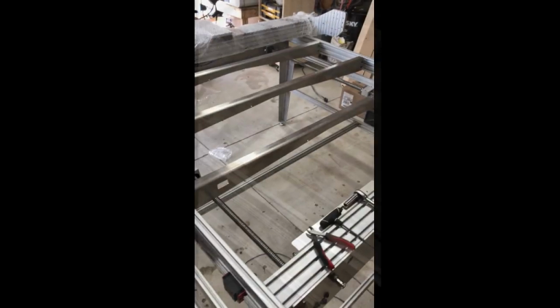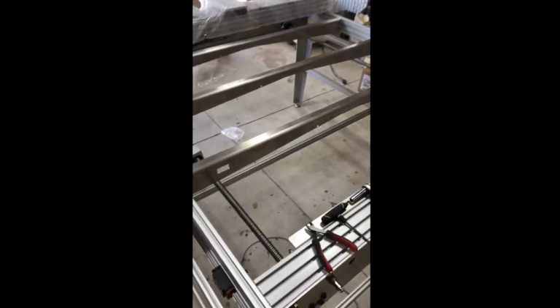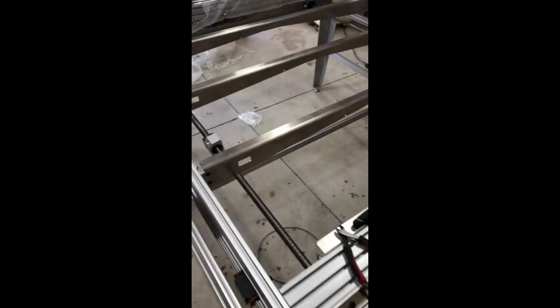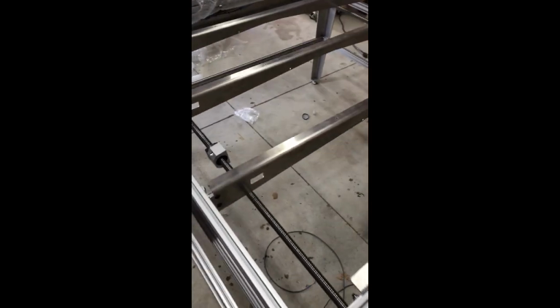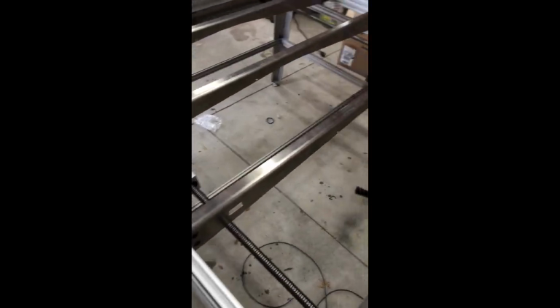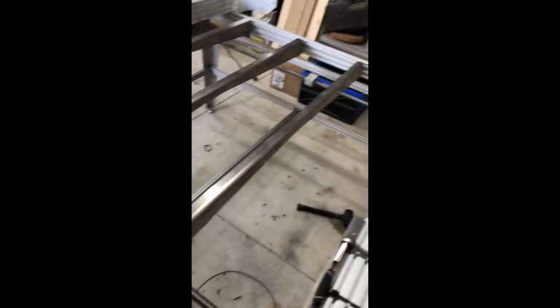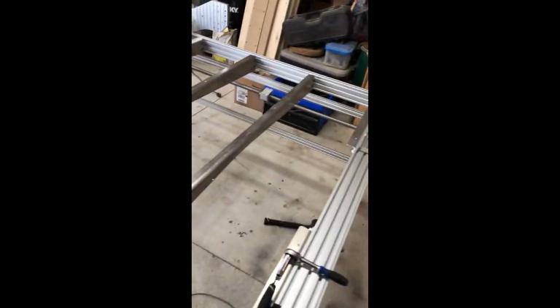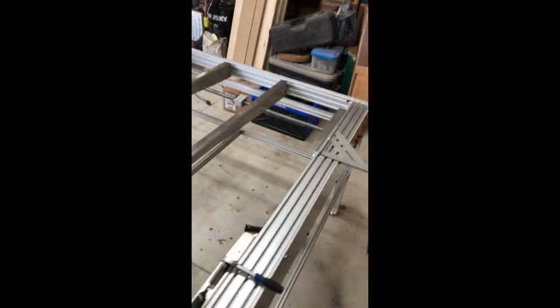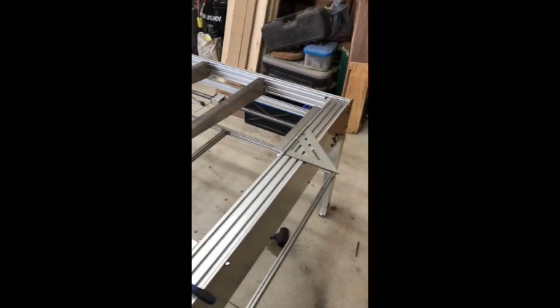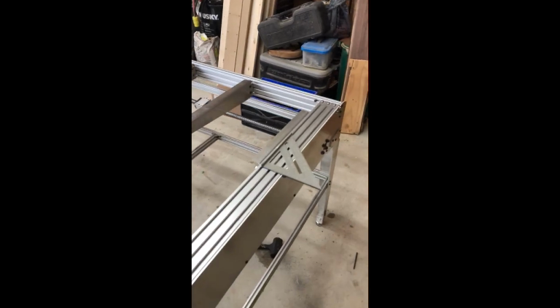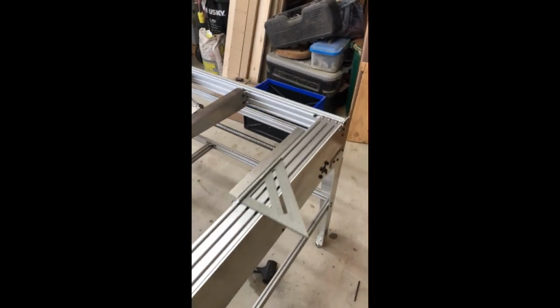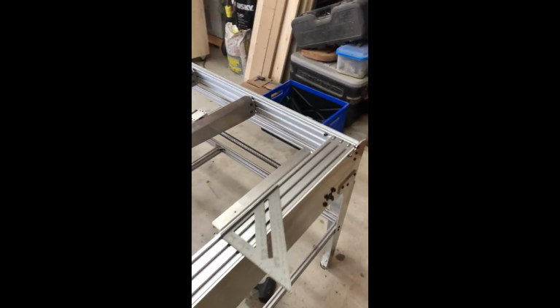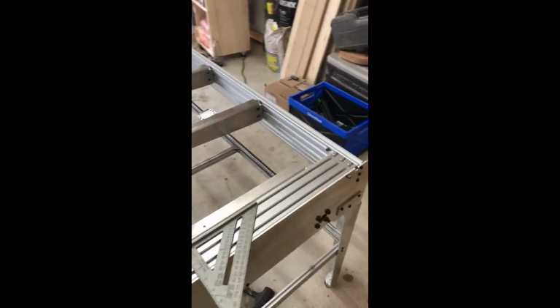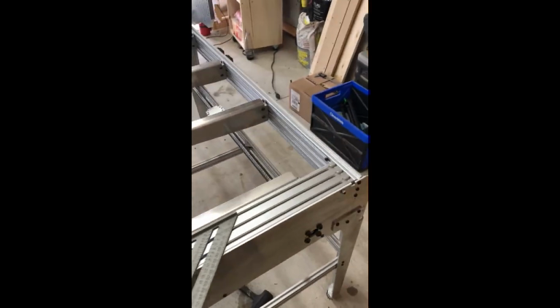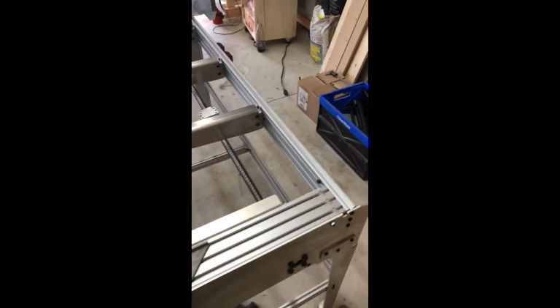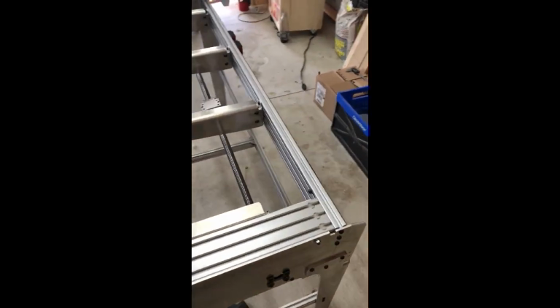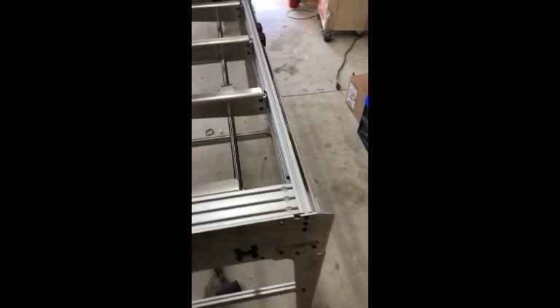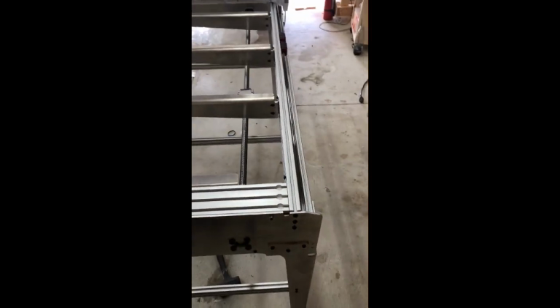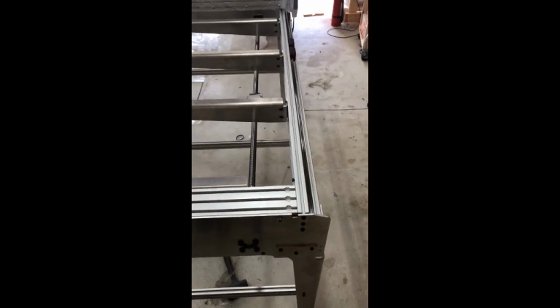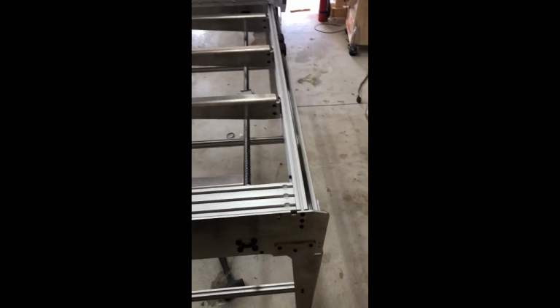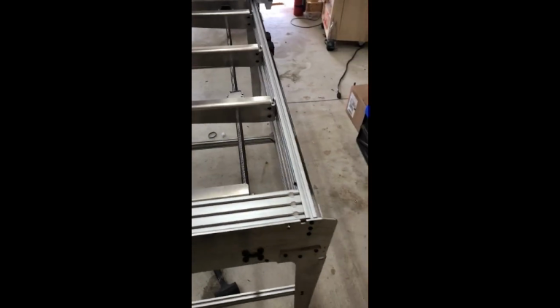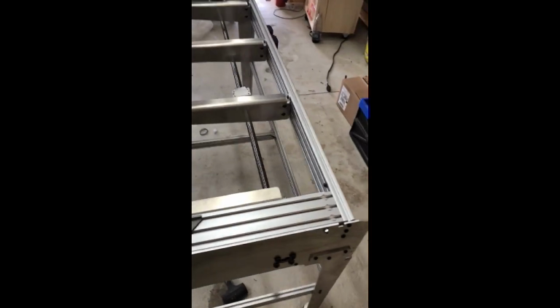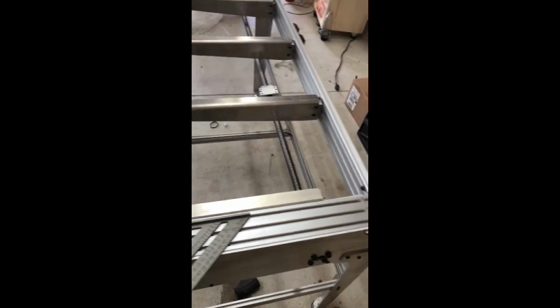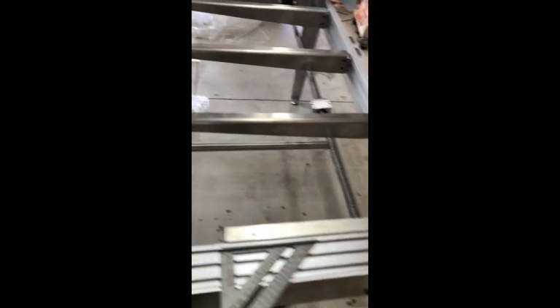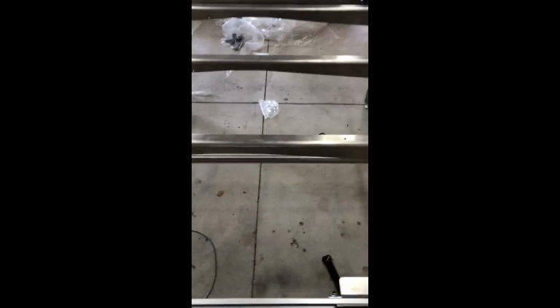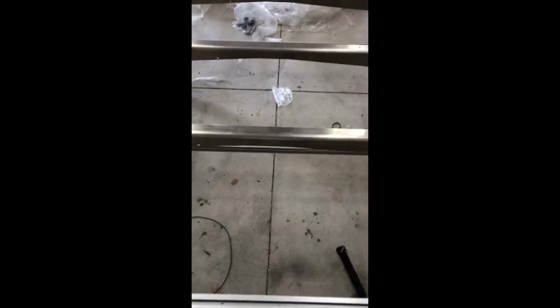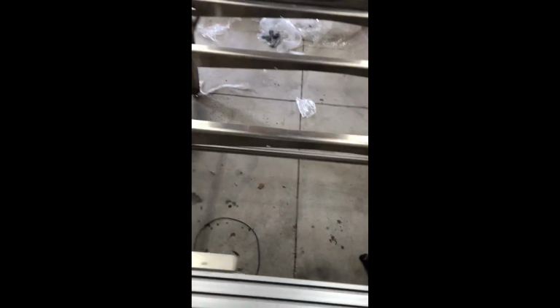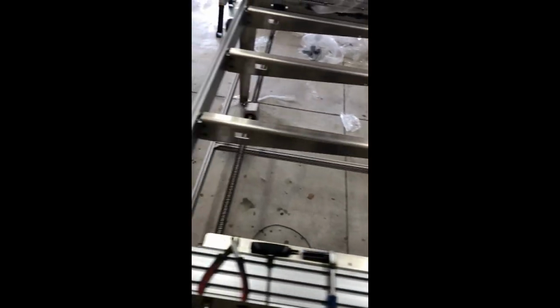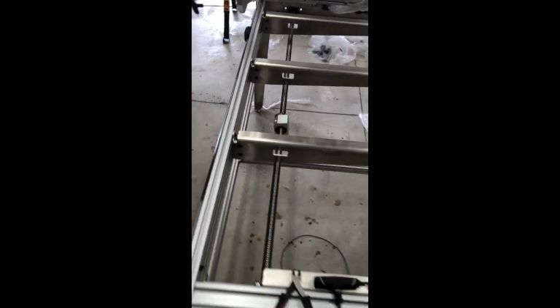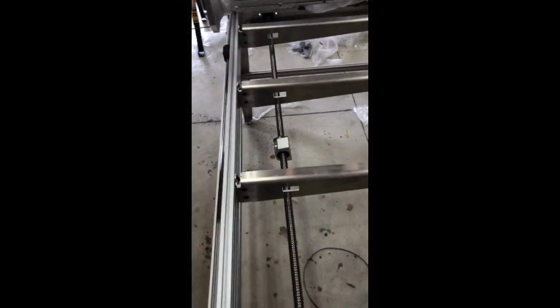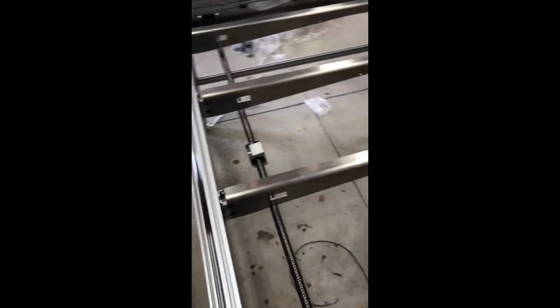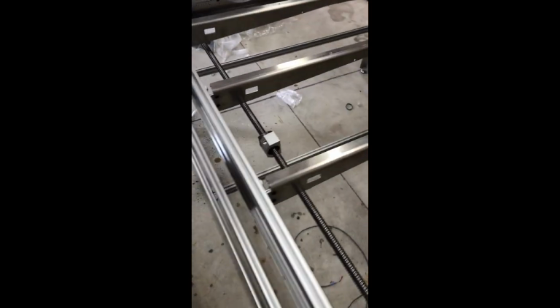So I got all the crossmembers in and I fixed my error over here — had a little bit of a snafu on my part and stripped a screw, but nothing that a drill and an easy out wouldn't take care of.